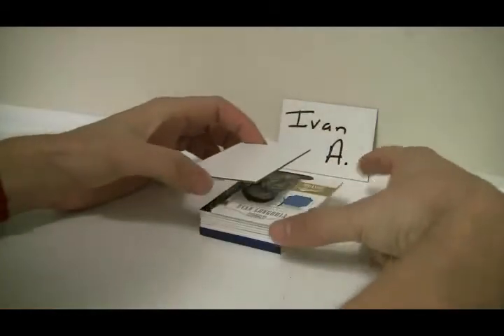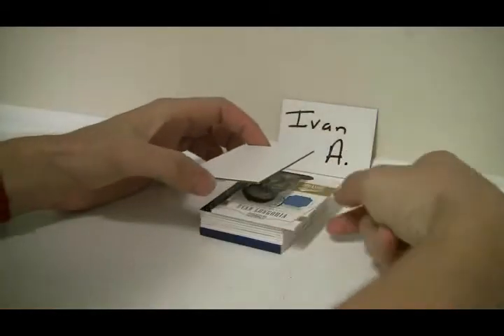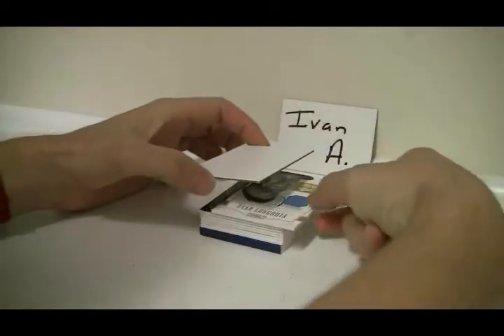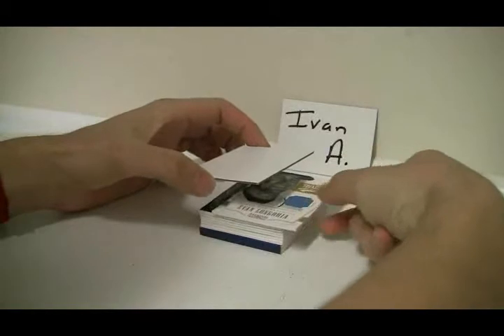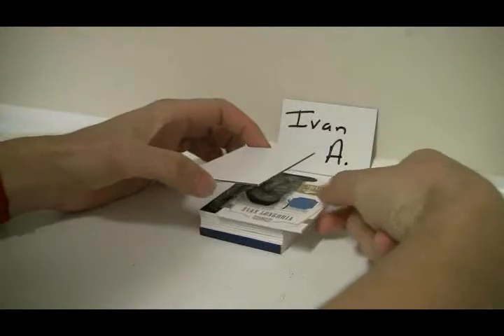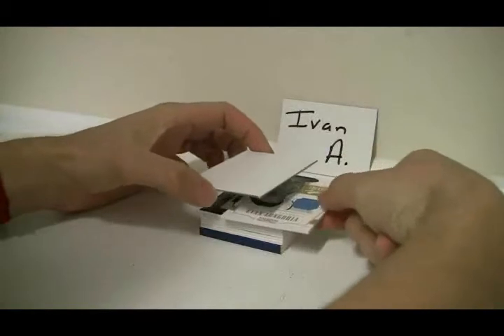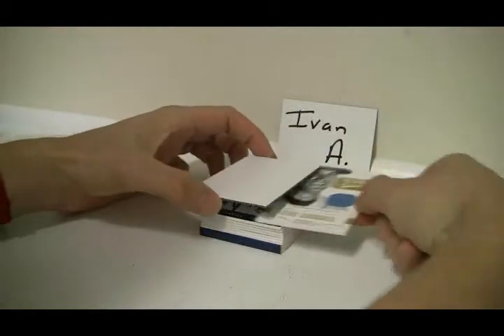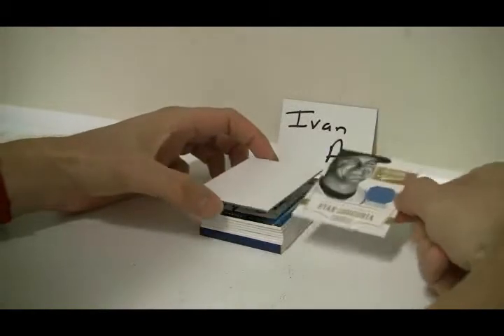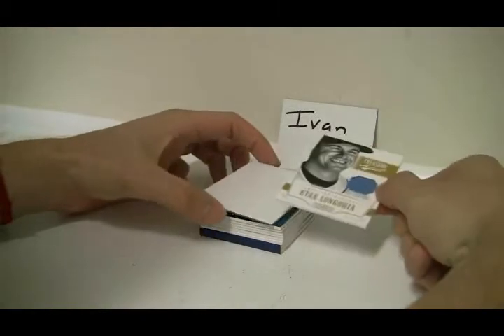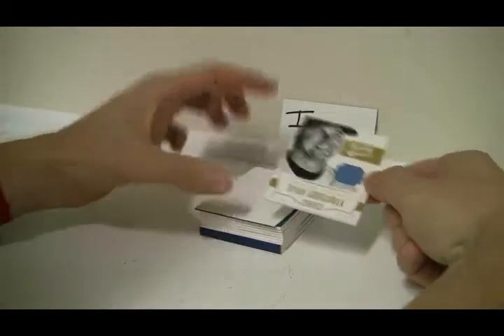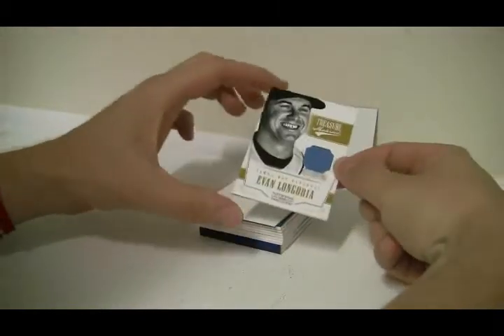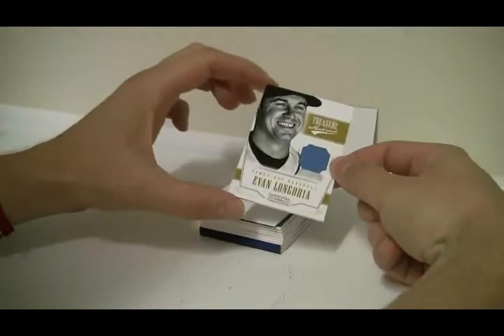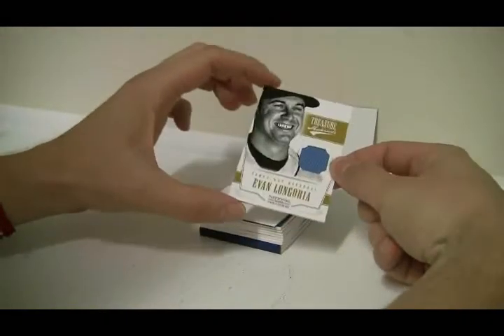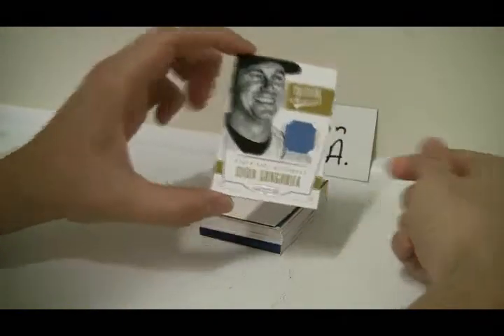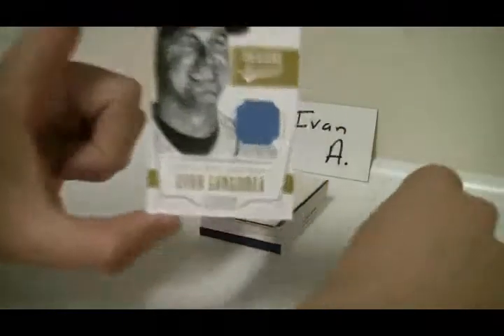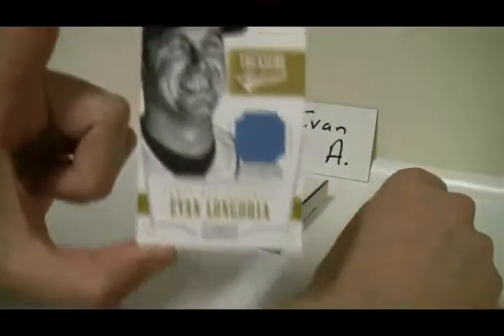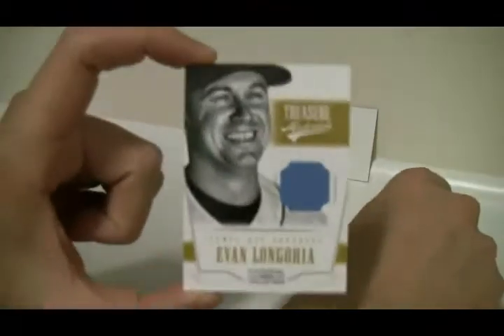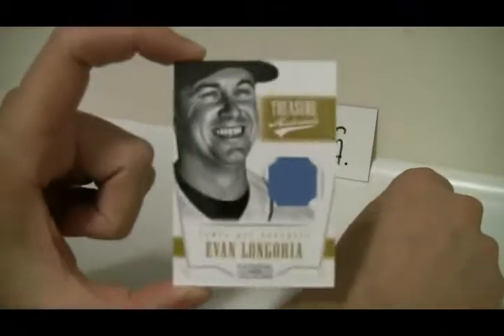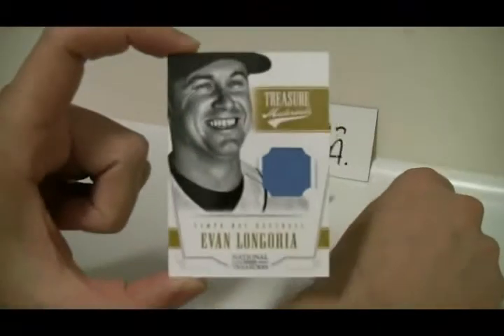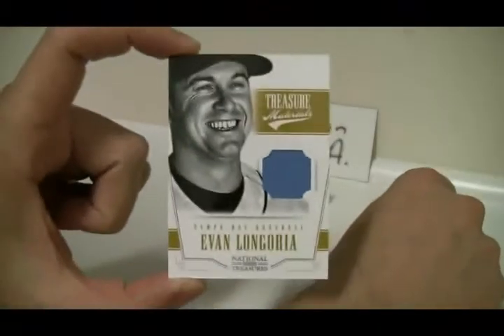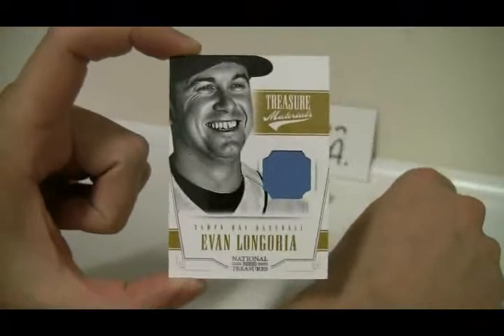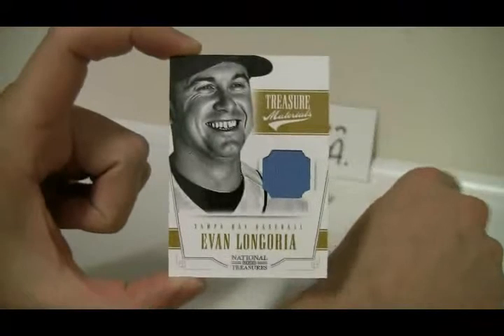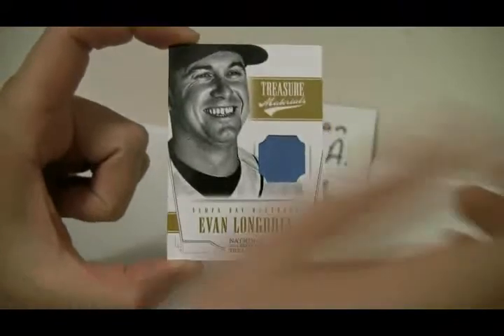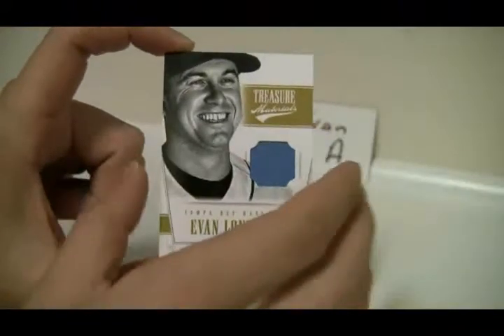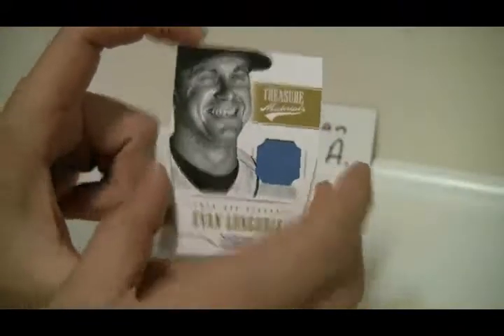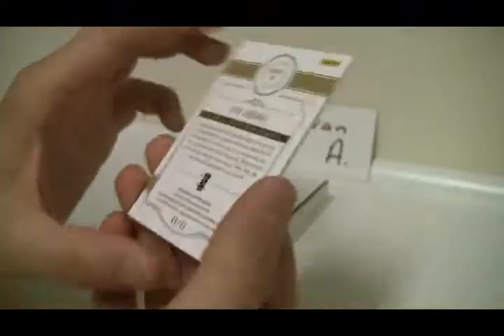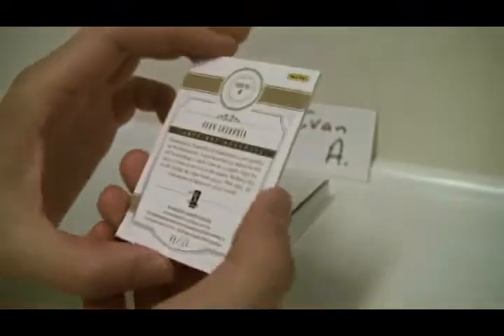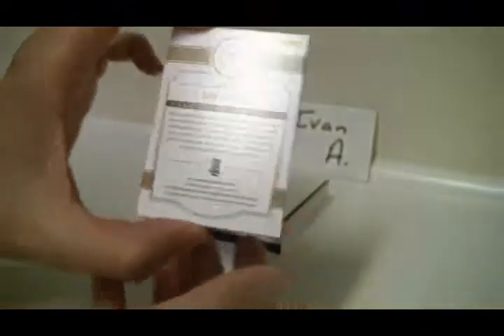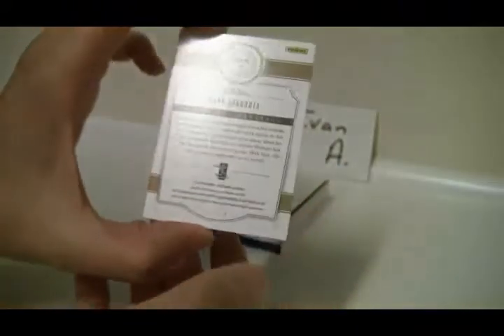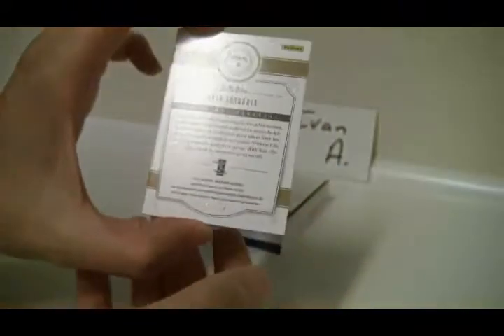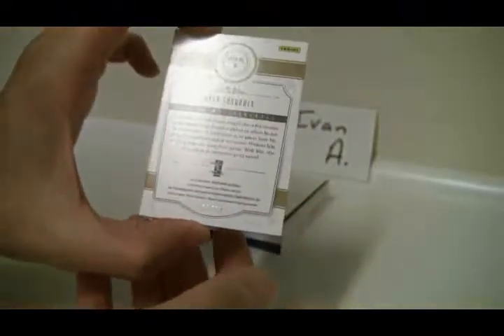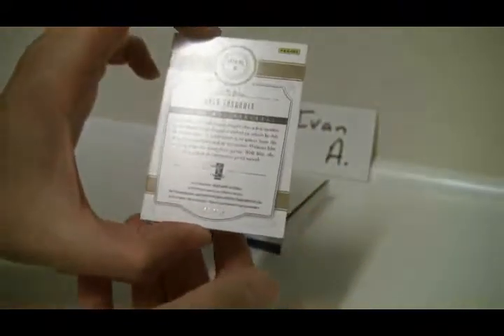Your first card up is going to be Evan Longoria — Jersey. And that is number 49 of 99.